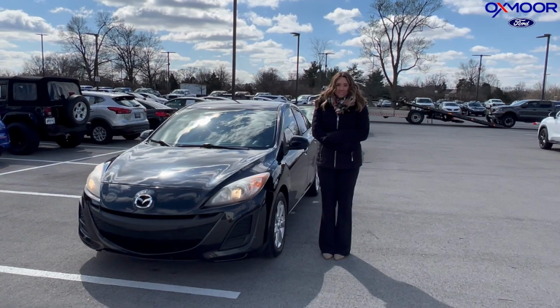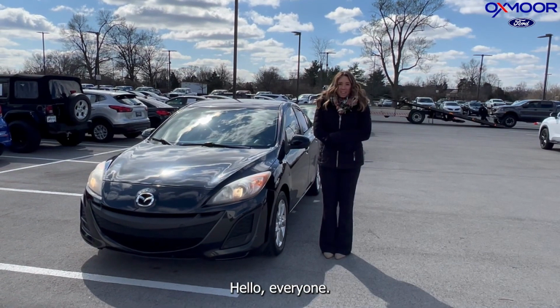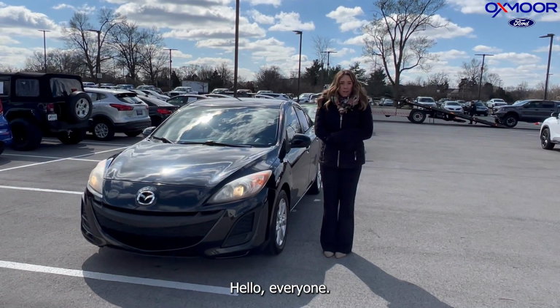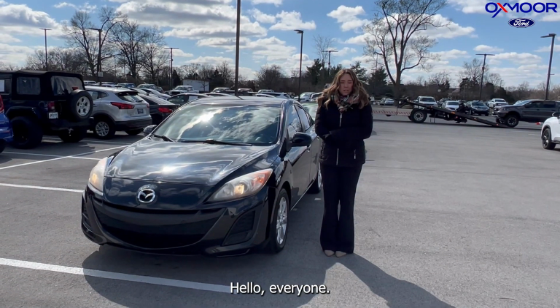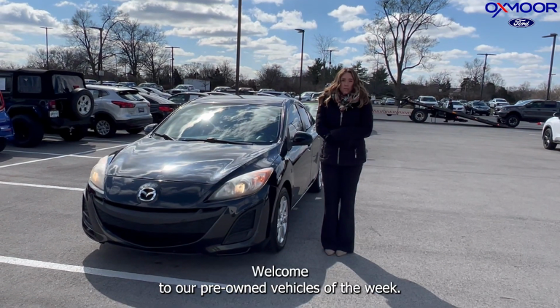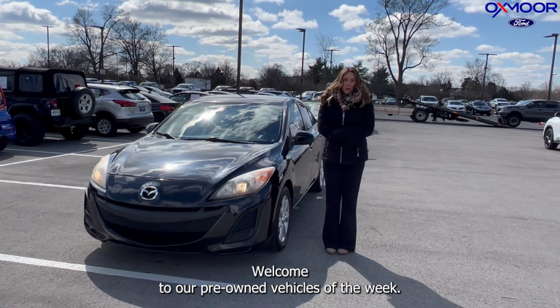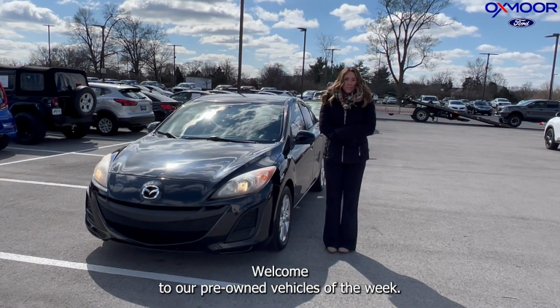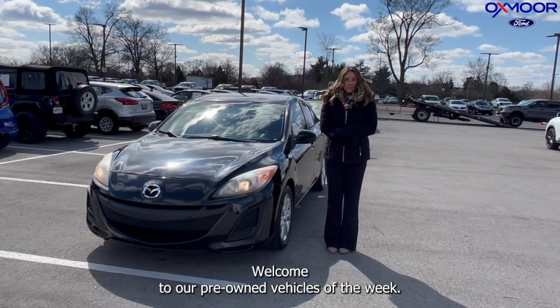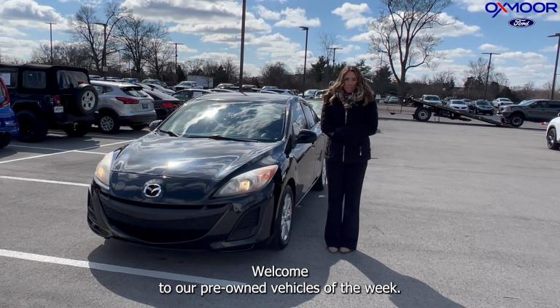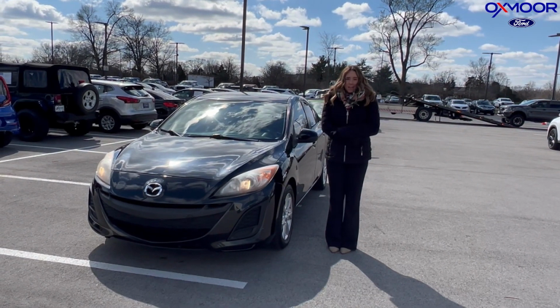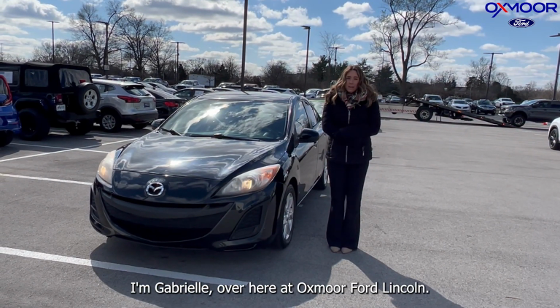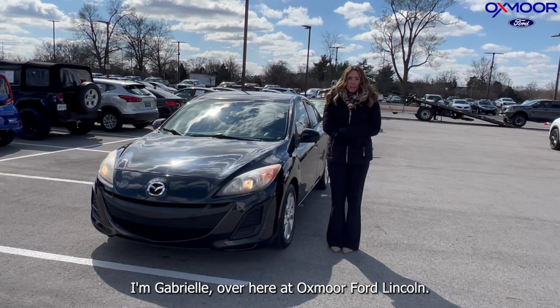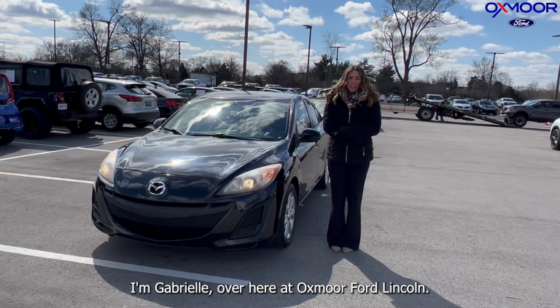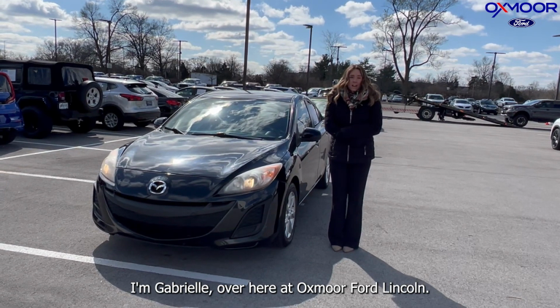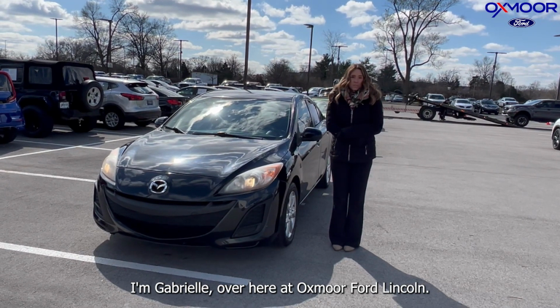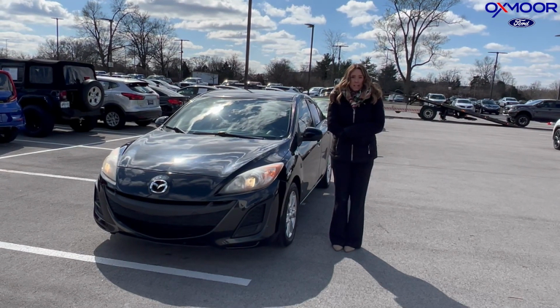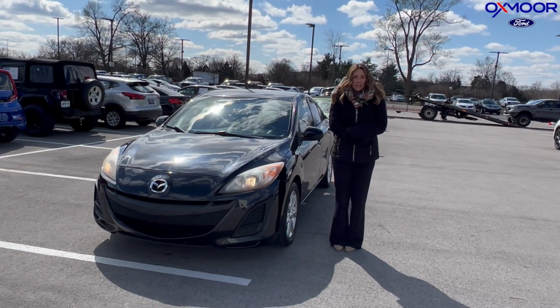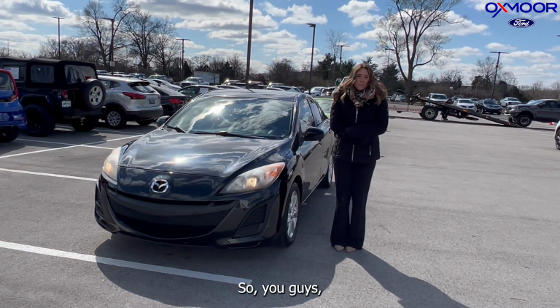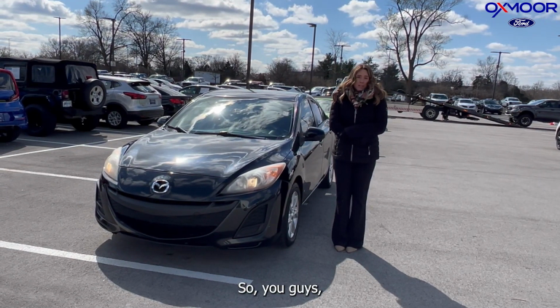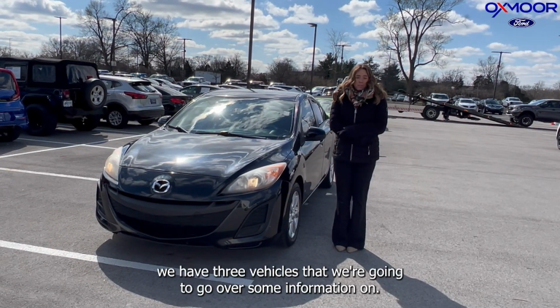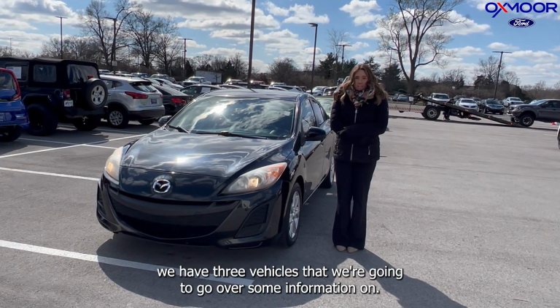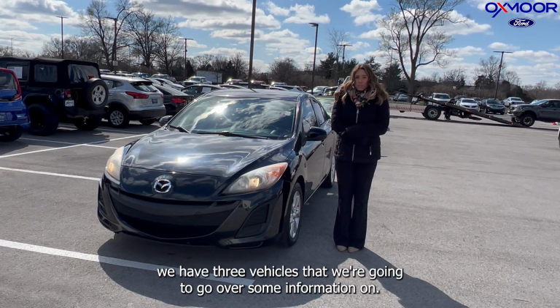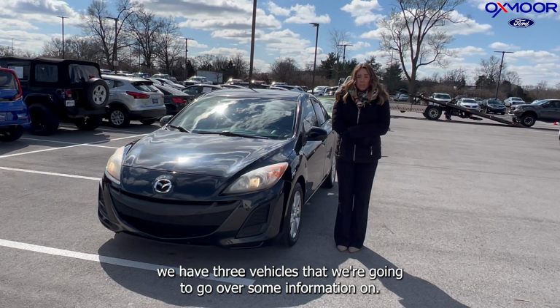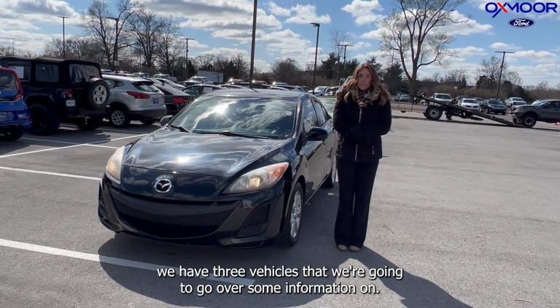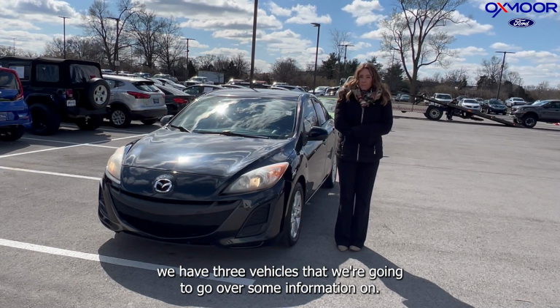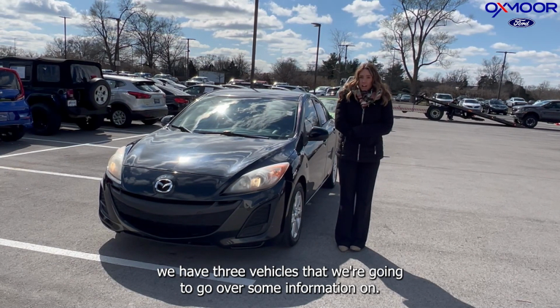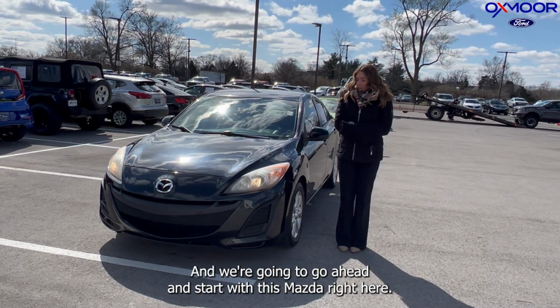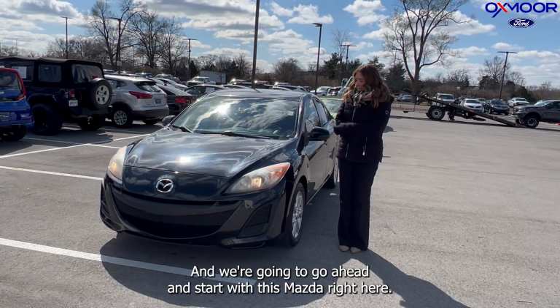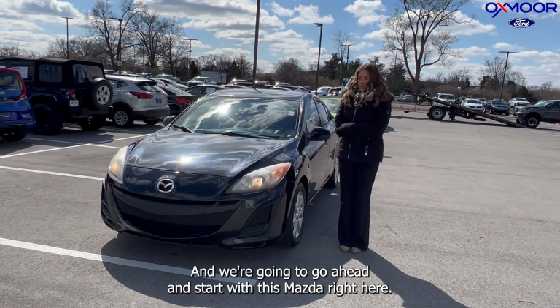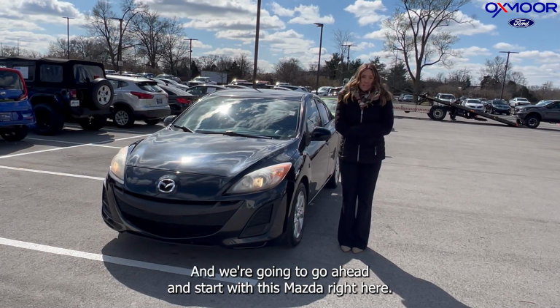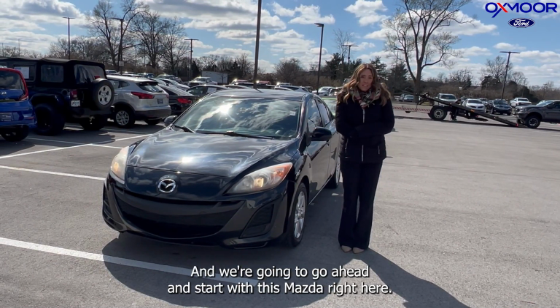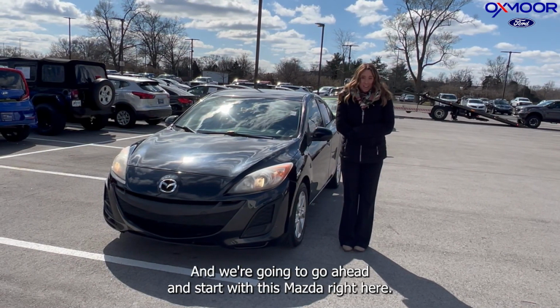Hello everyone, welcome to our pre-owned vehicles of the week. I'm Gabrielle over here at Oxmoor Ford Lincoln. We have three vehicles that we're going to go over some information on, and we're going to go ahead and start with this Mazda right here.